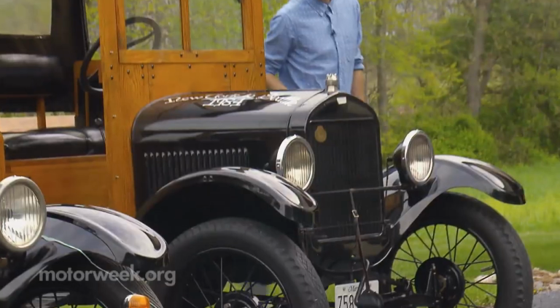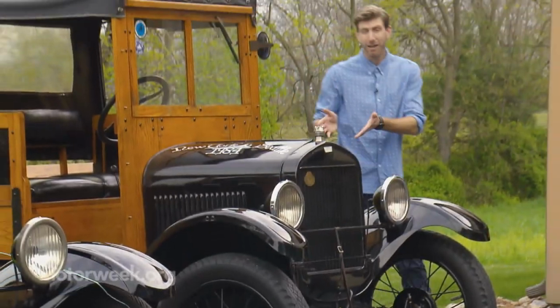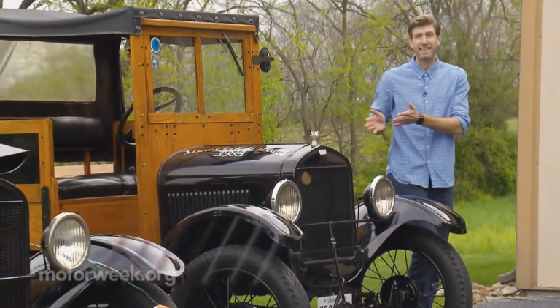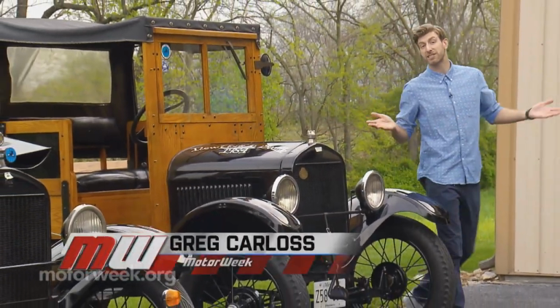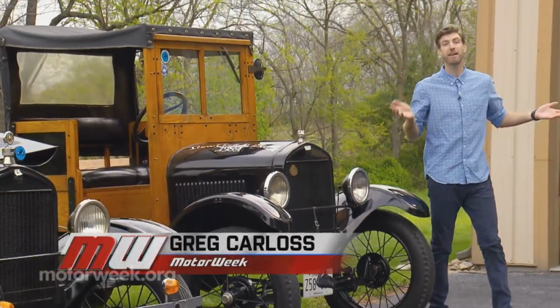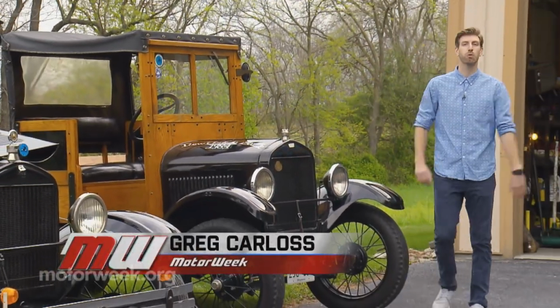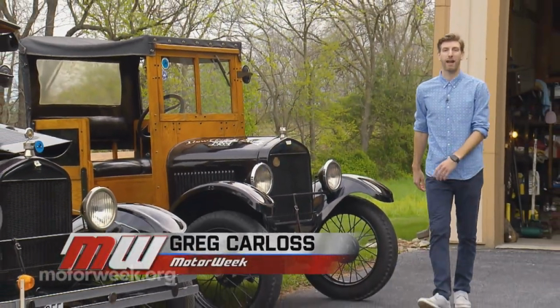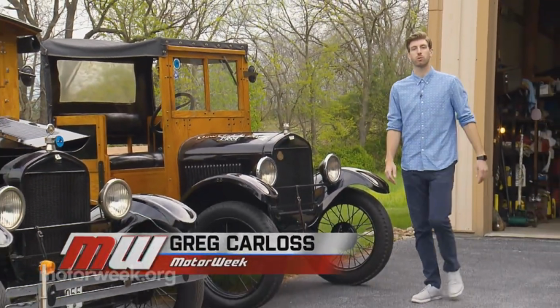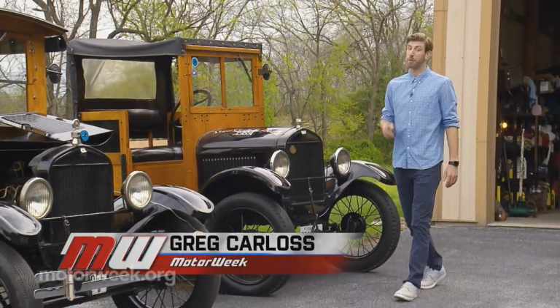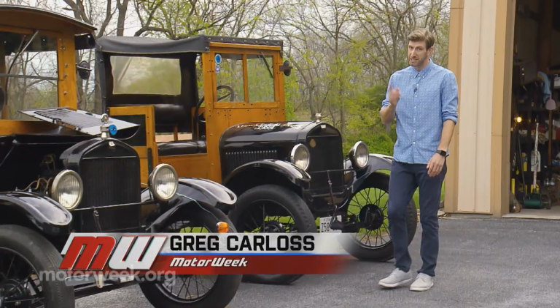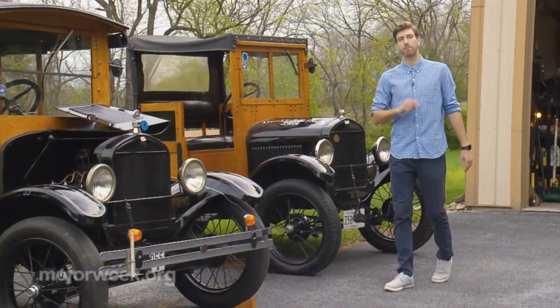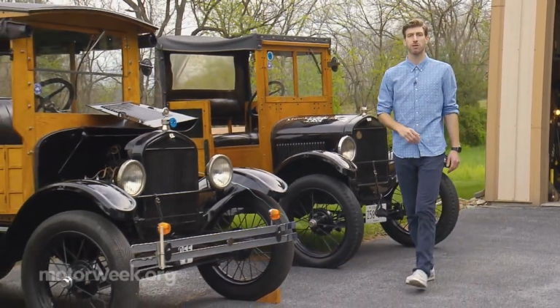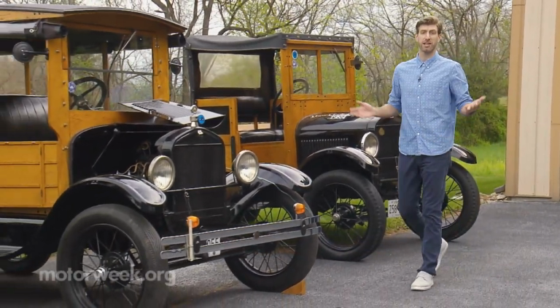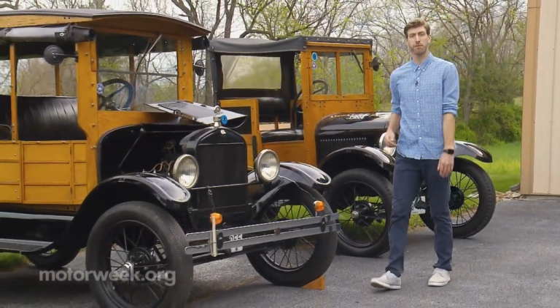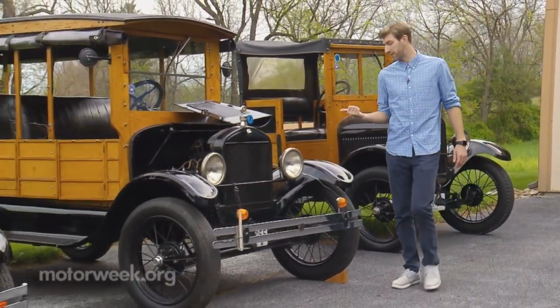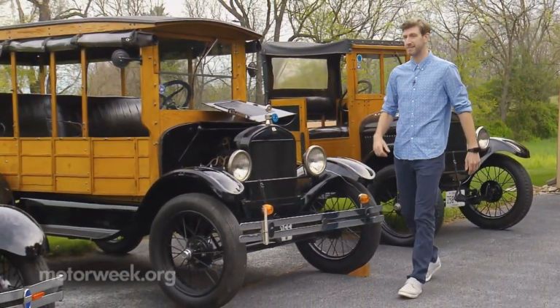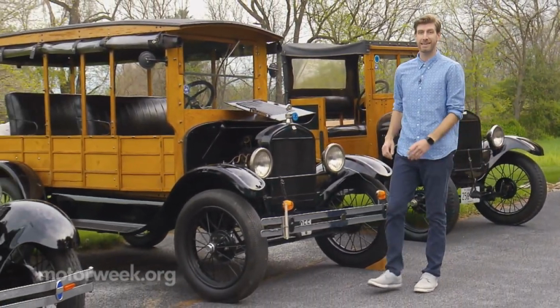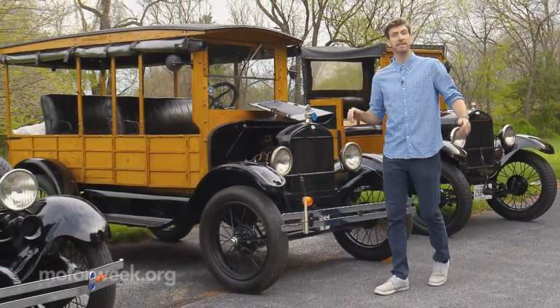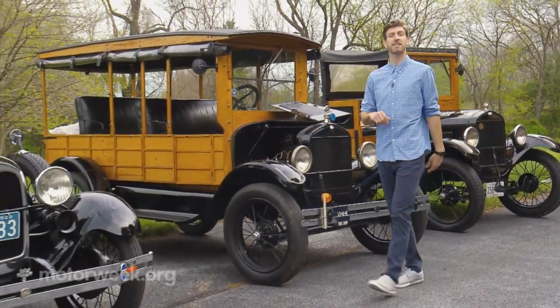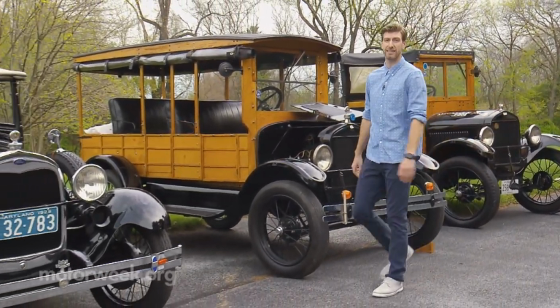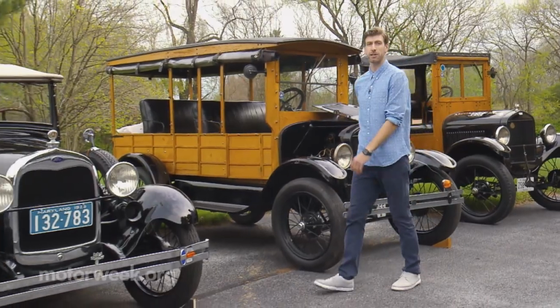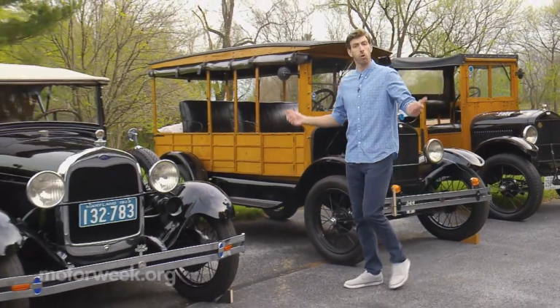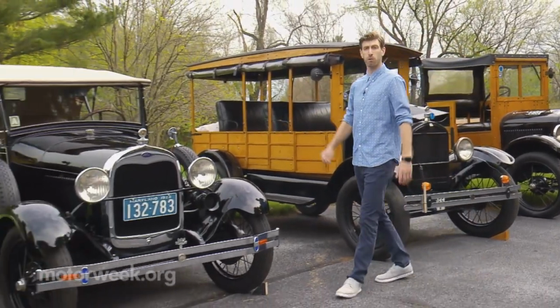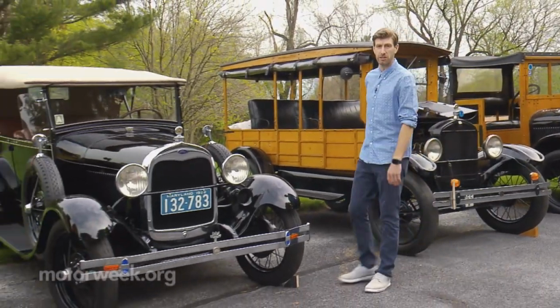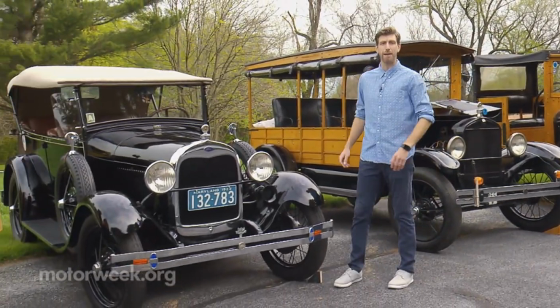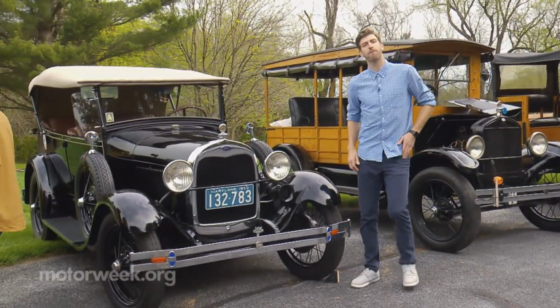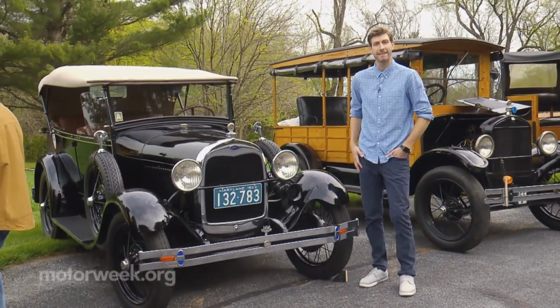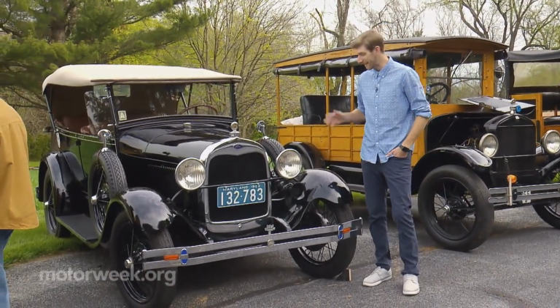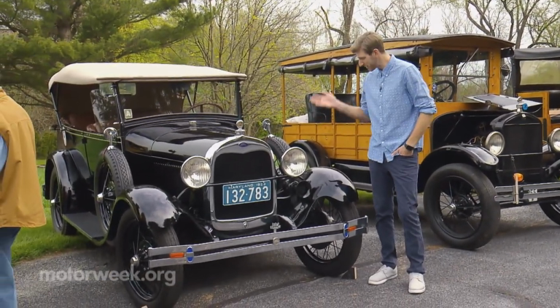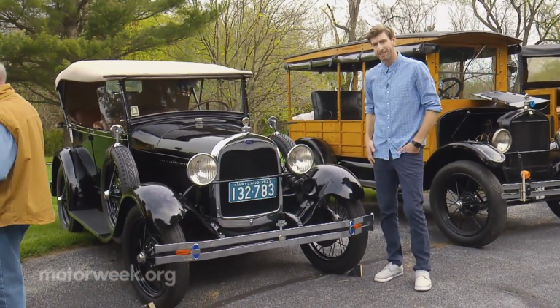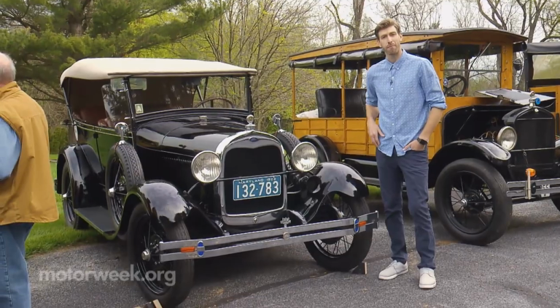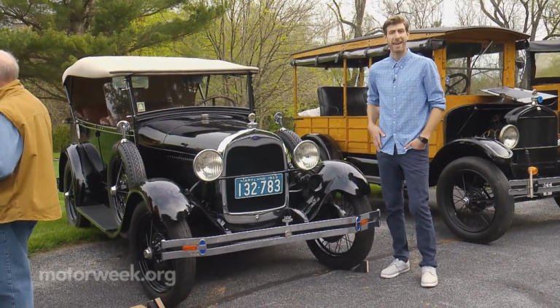The Model T can be considered Henry Ford's crown jewel, but his subsequent model was such an improvement over Tin Lizzy that he felt it needed a clean slate, so Ford returned to the top of the alphabet and named this the Model A.